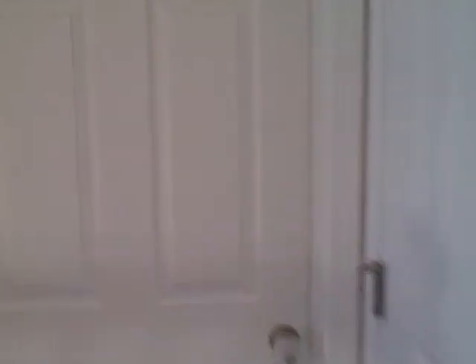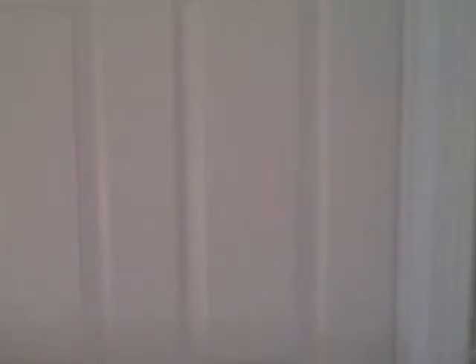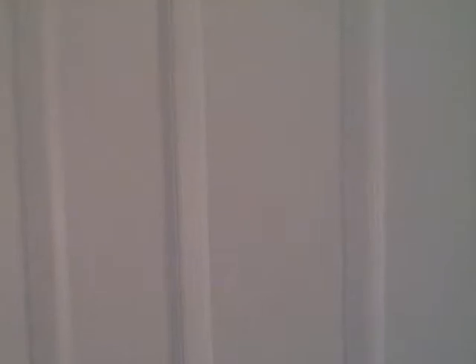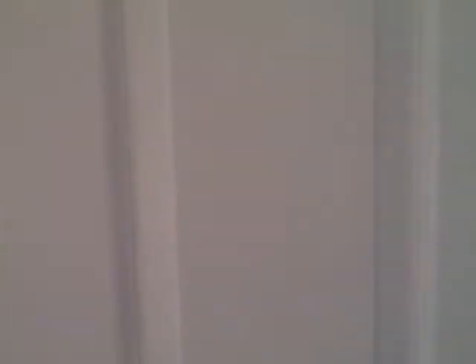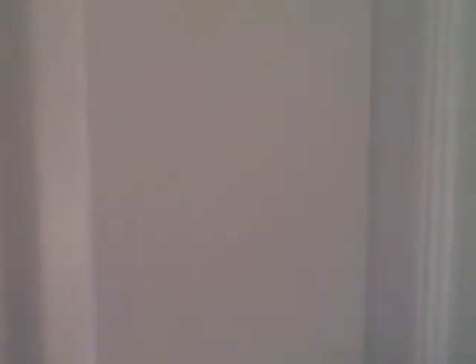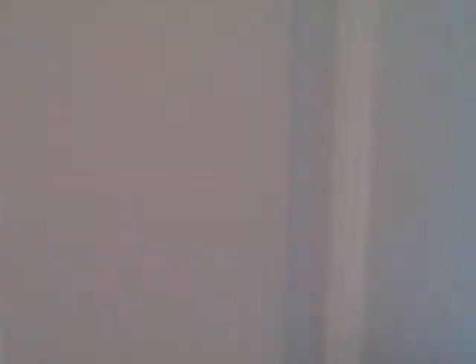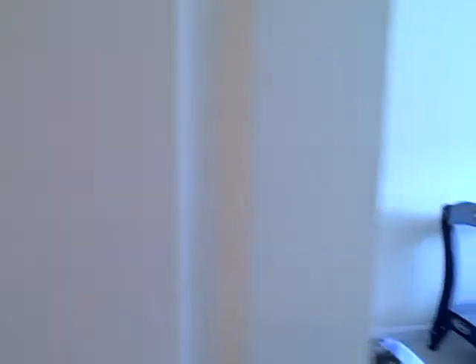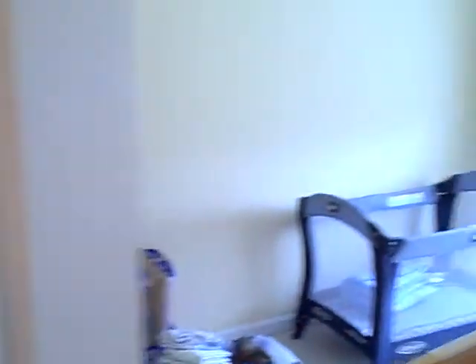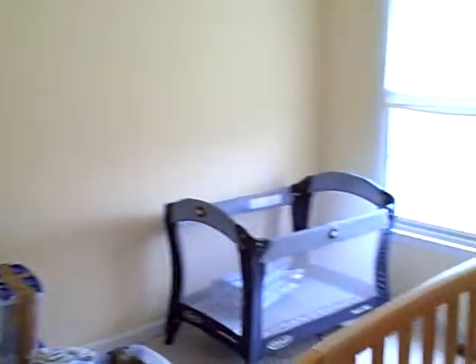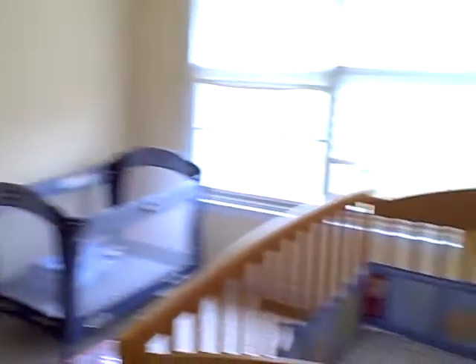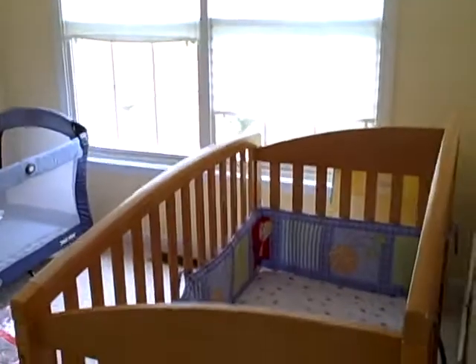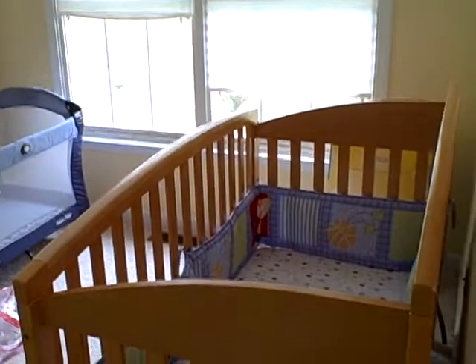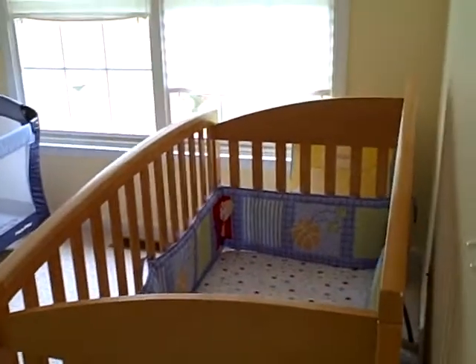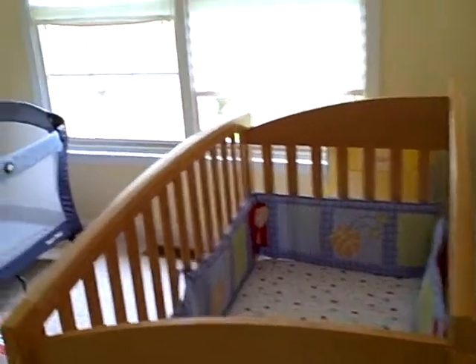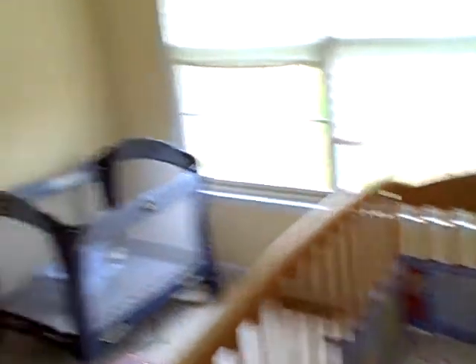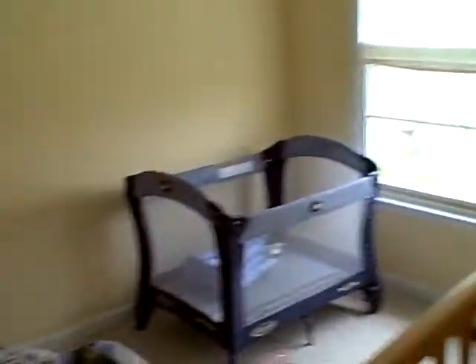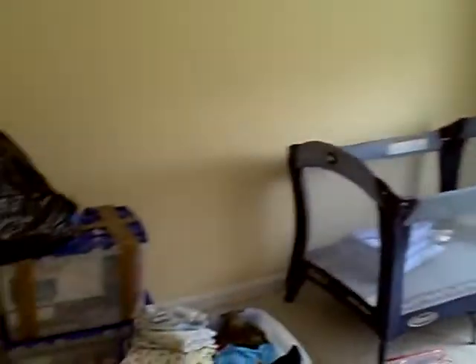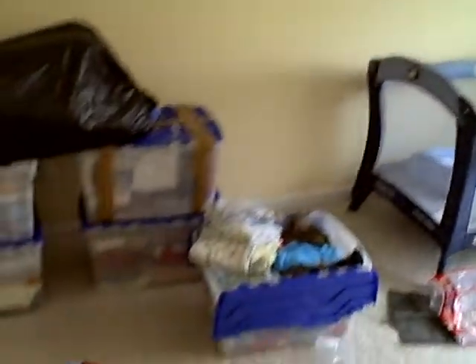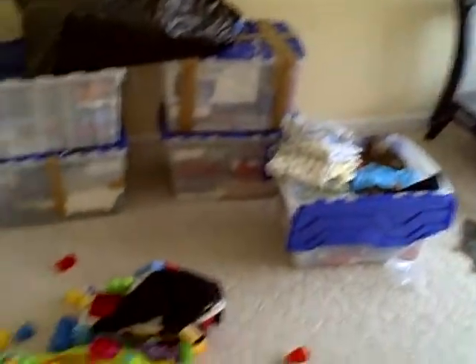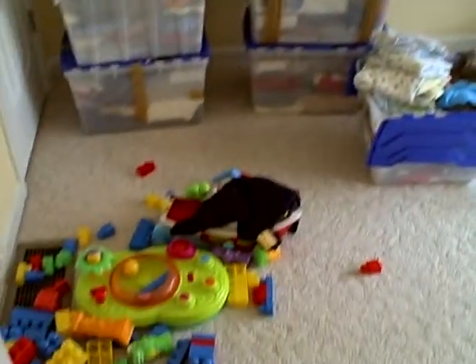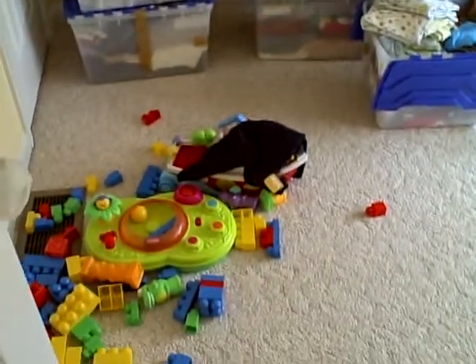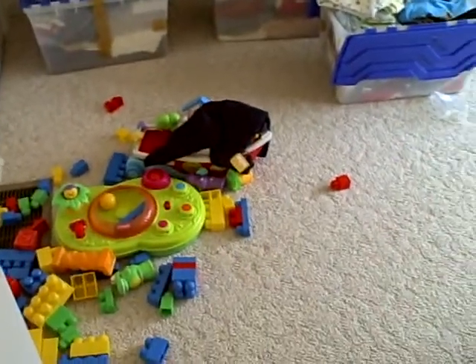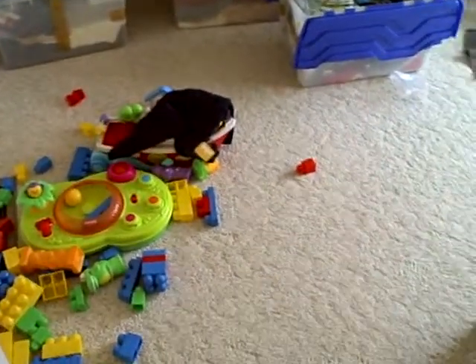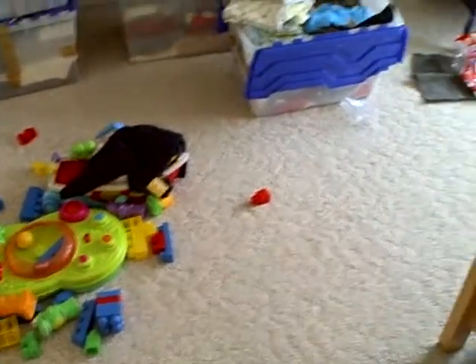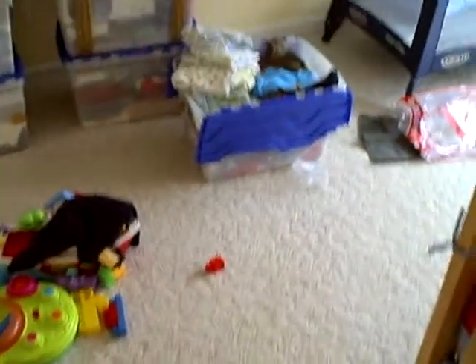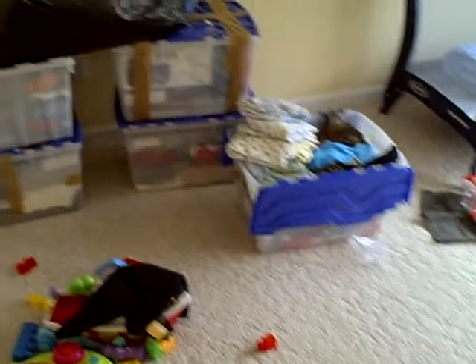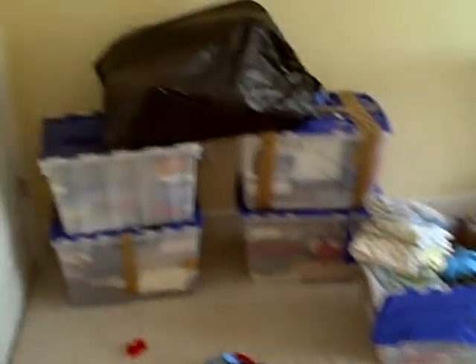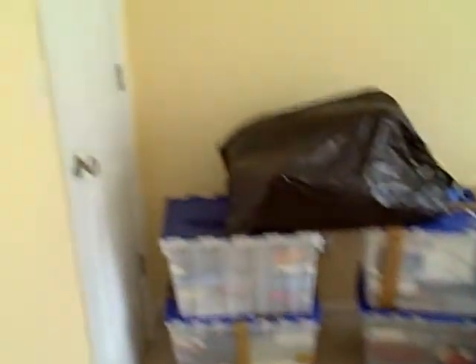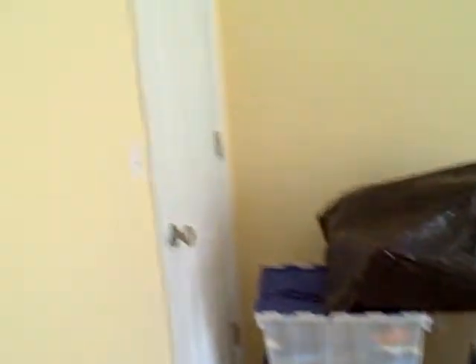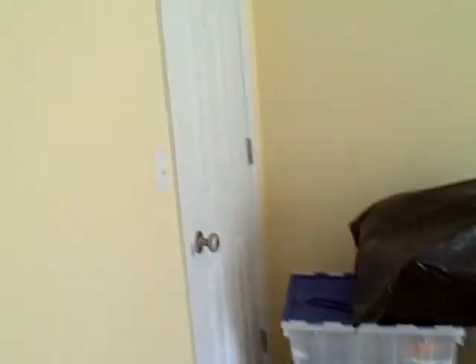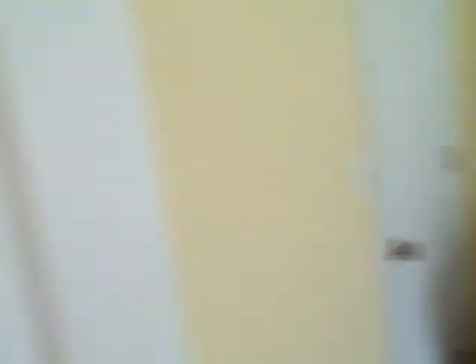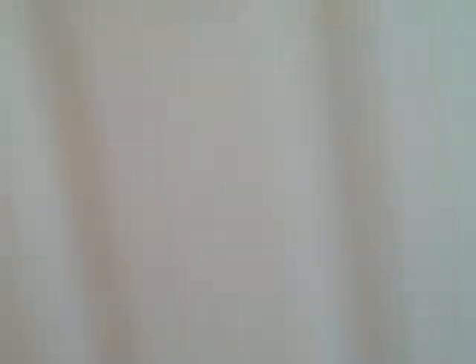This is Luke's room. There's his bed he slept in last night. All of his toys on the floor. Clothes in boxes. His walk-in closet.